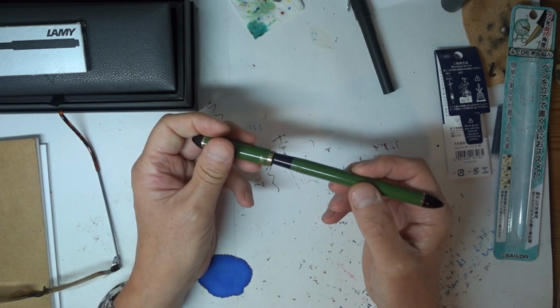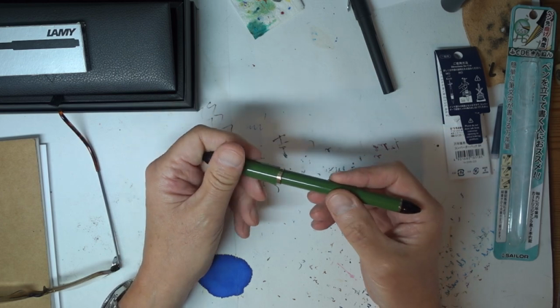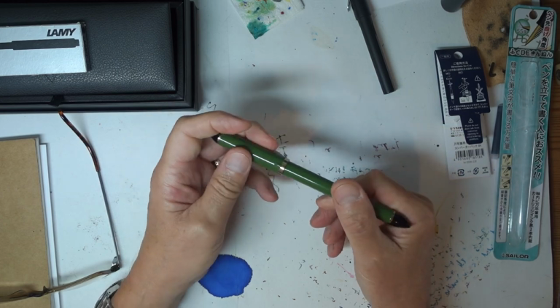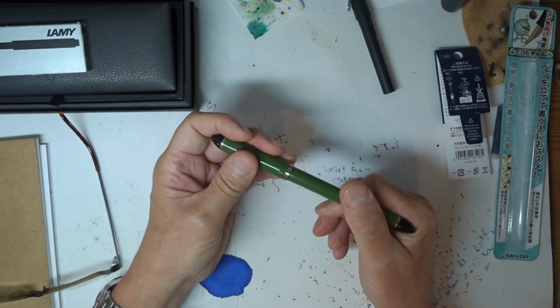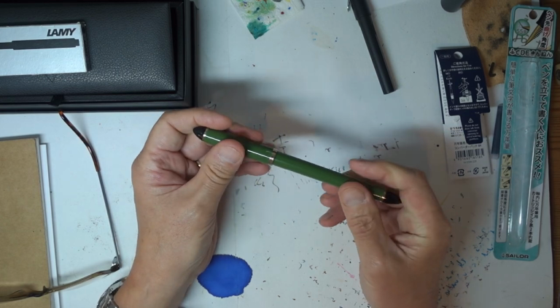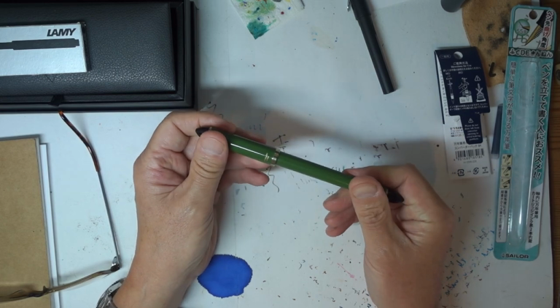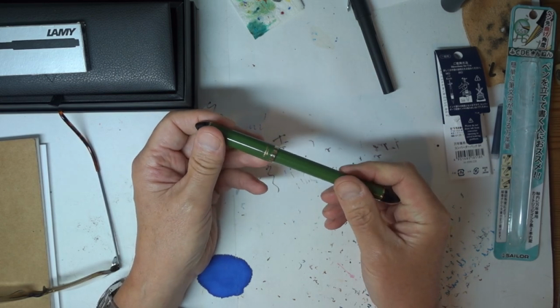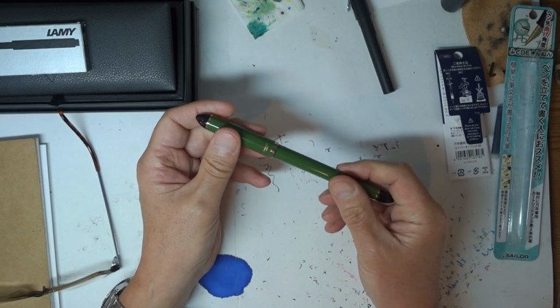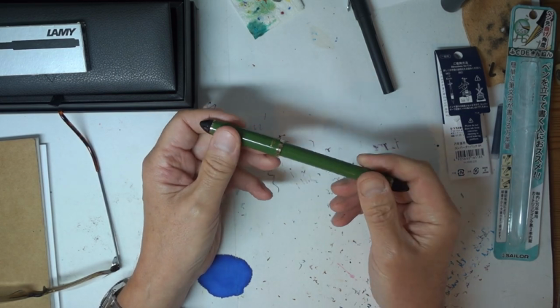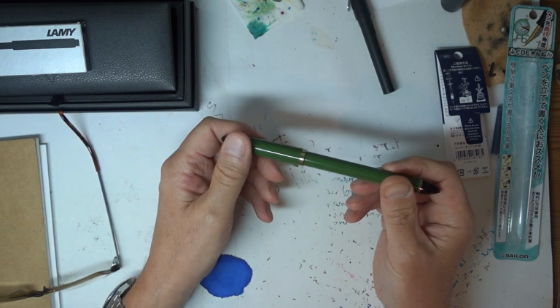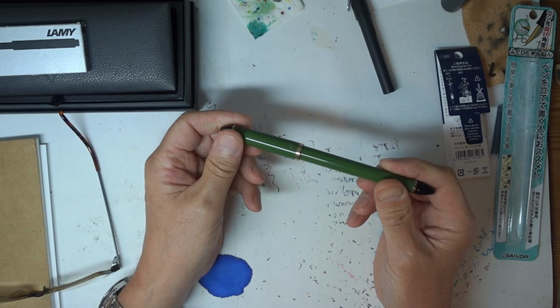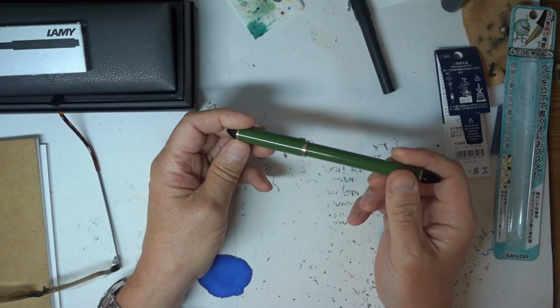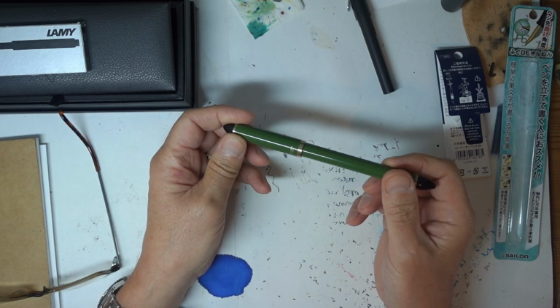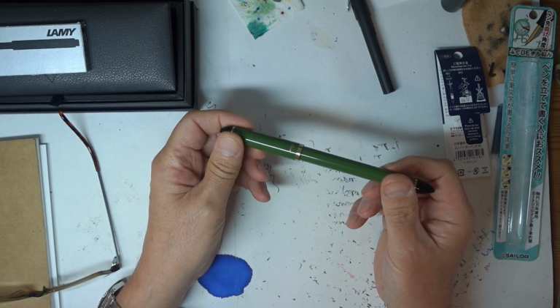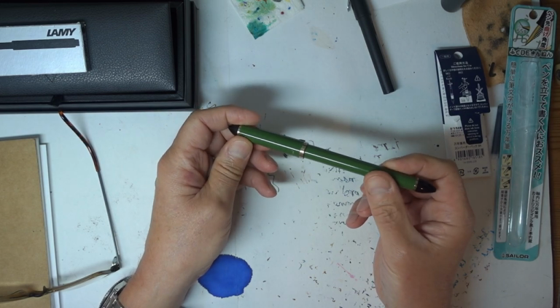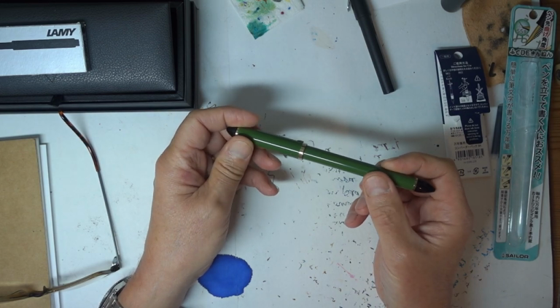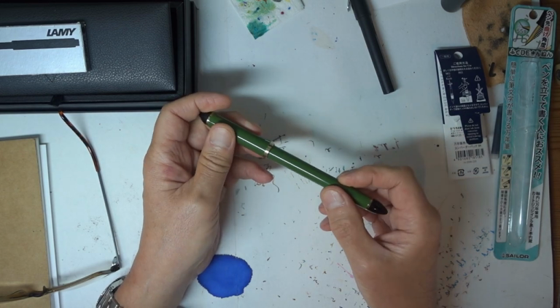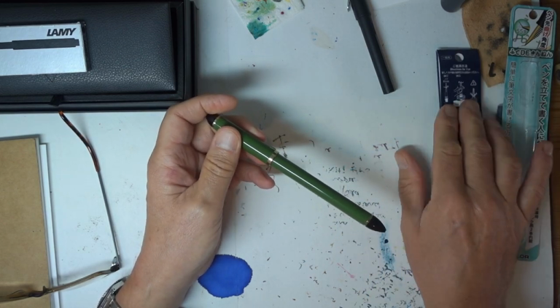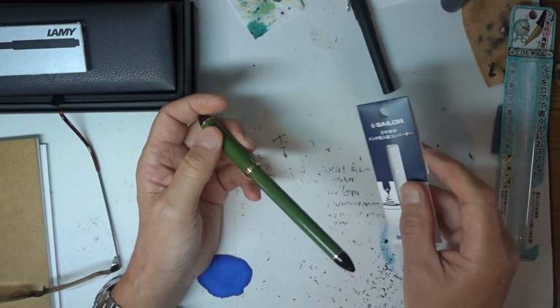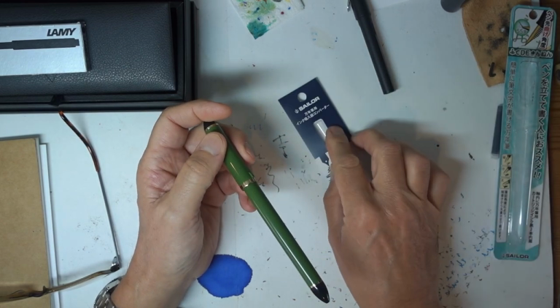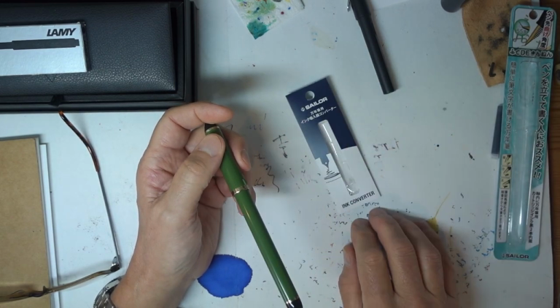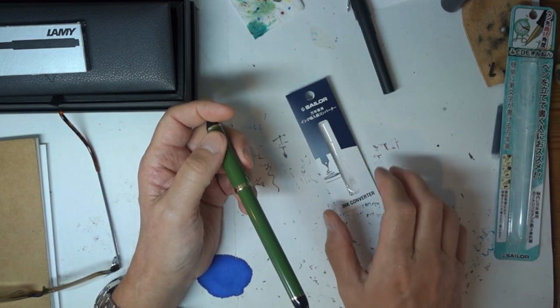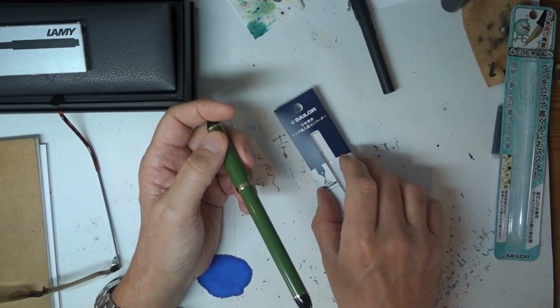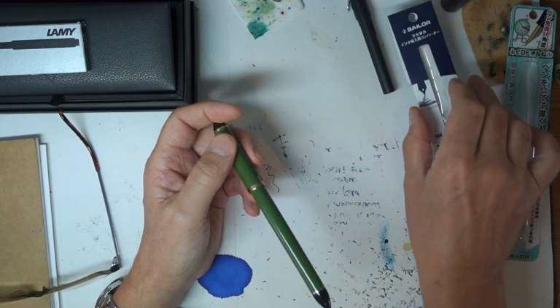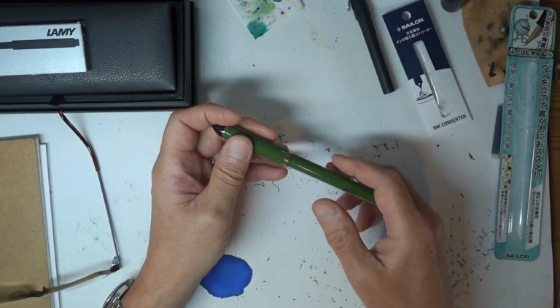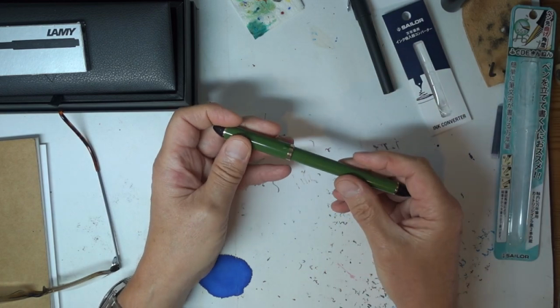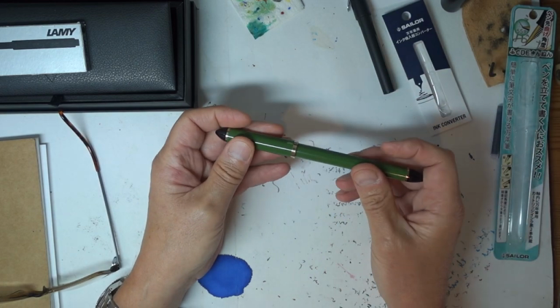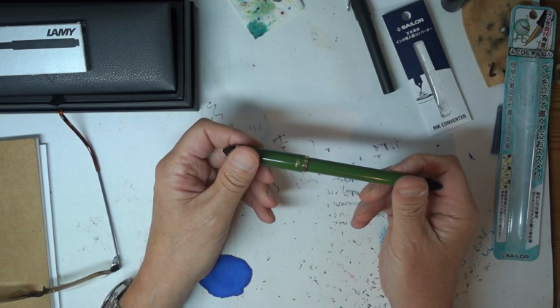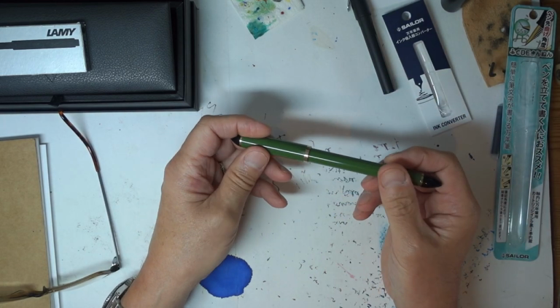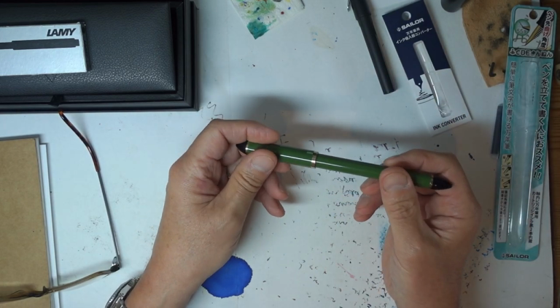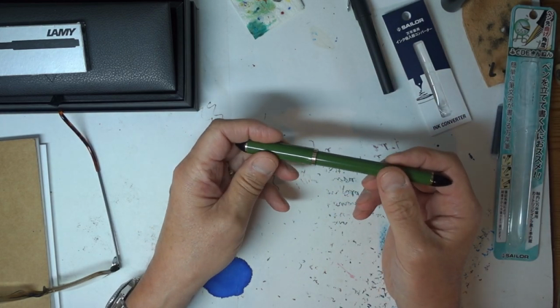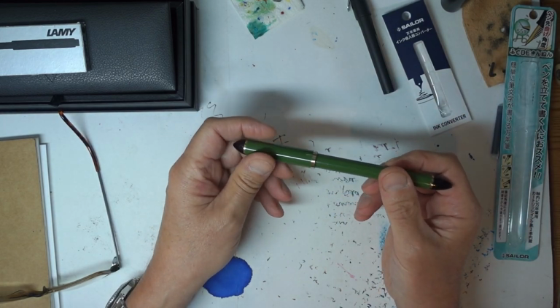As a pen it is not expensive — it's about the £11–12 mark, and the converter is another five or so pounds, so this pen cost me about £17 all in.